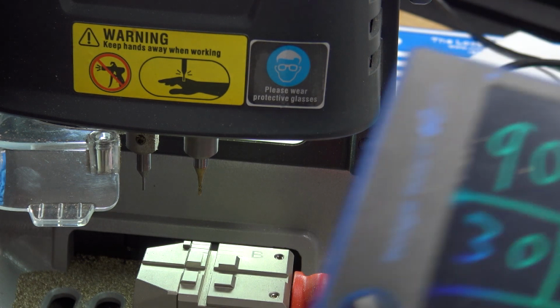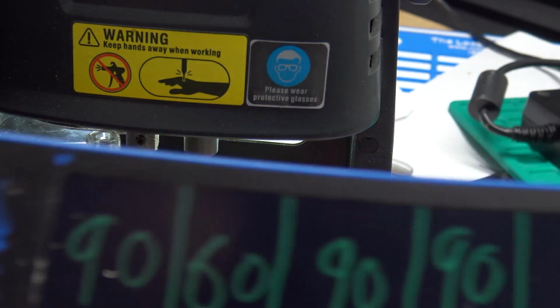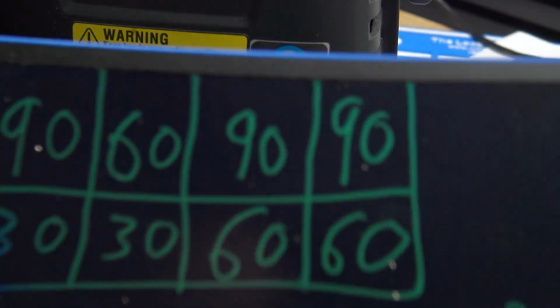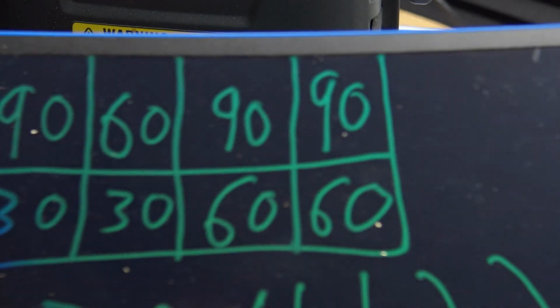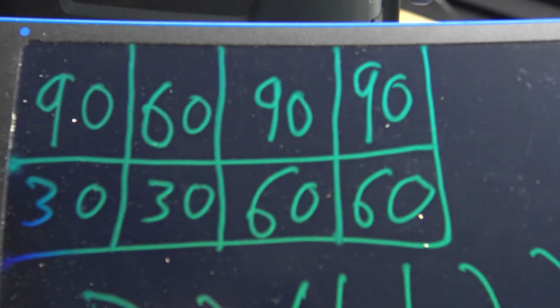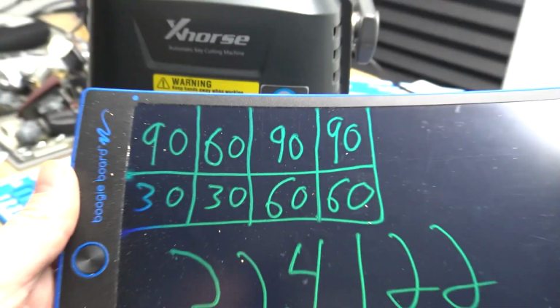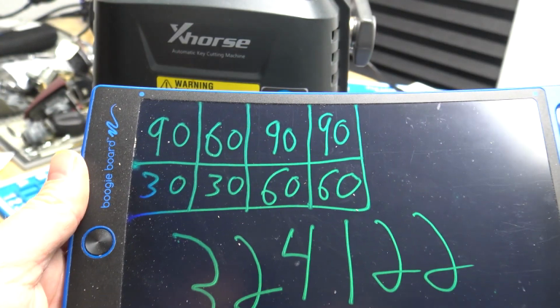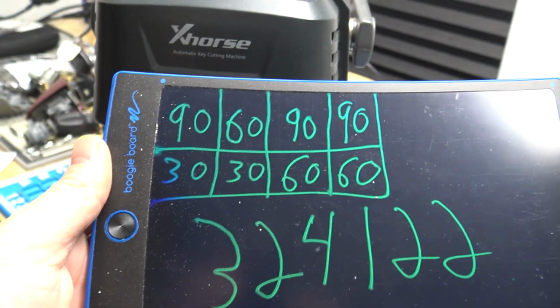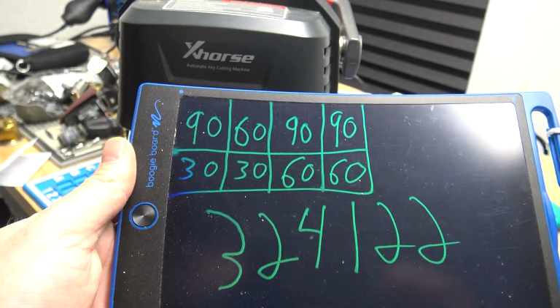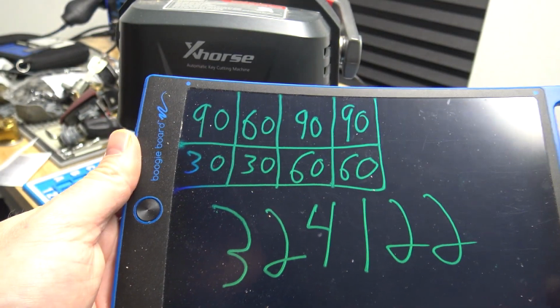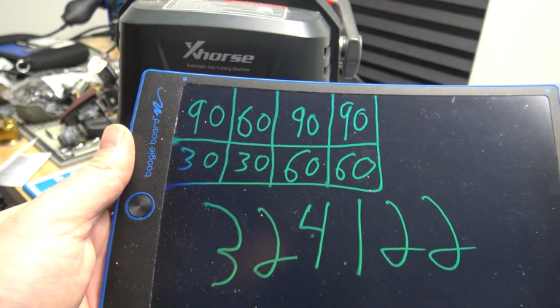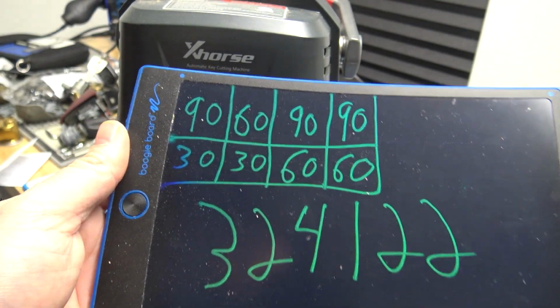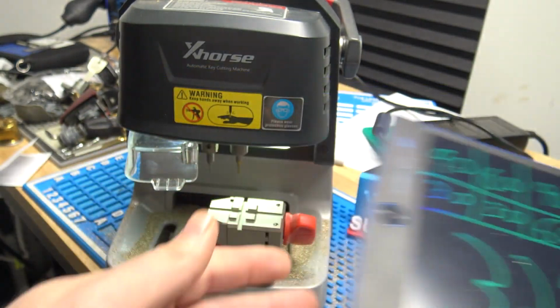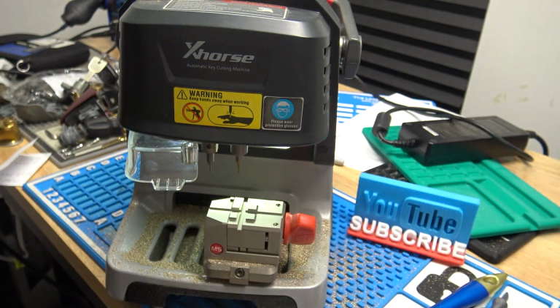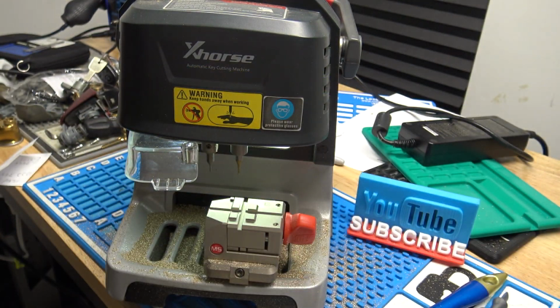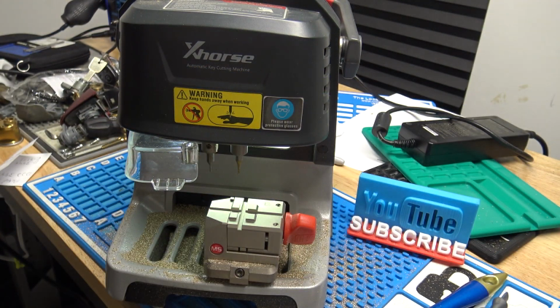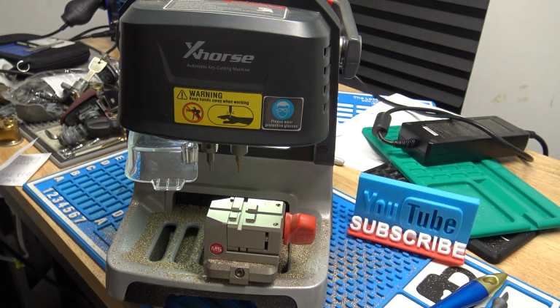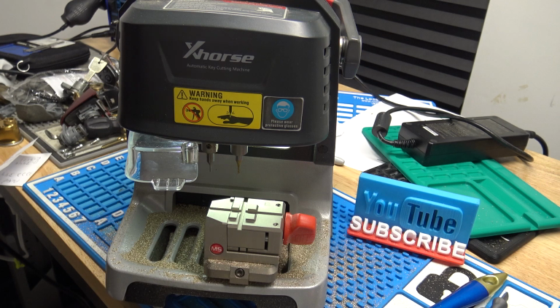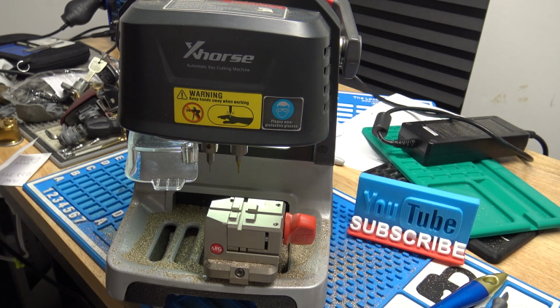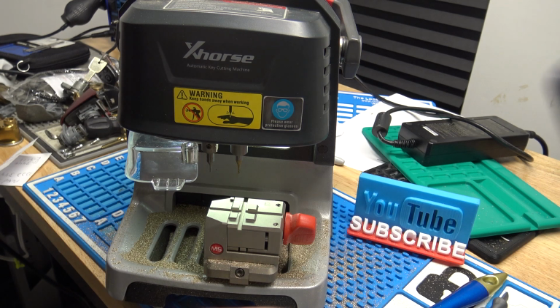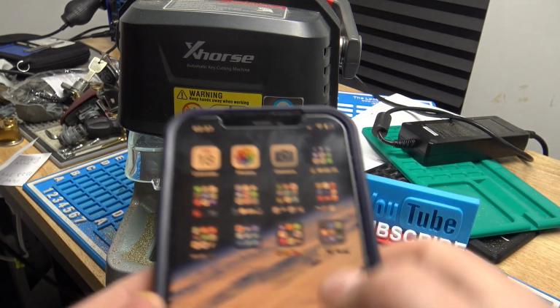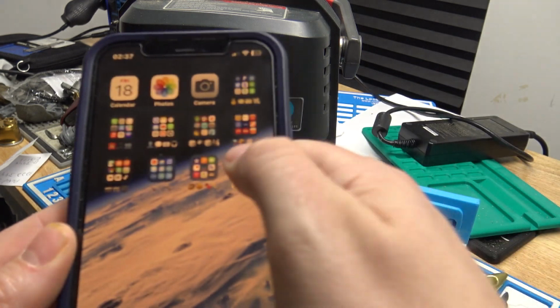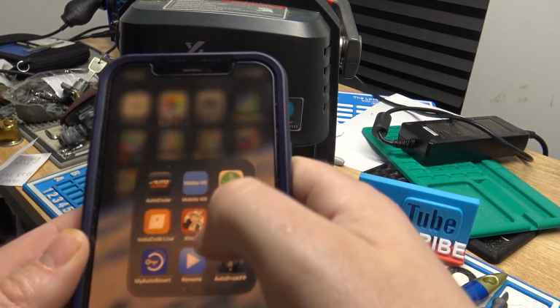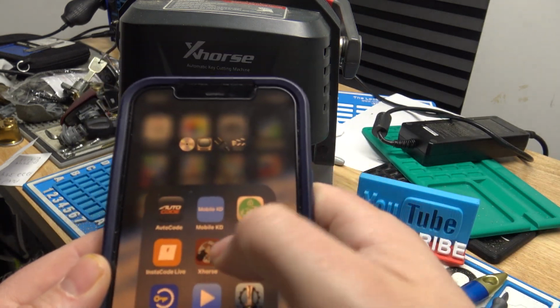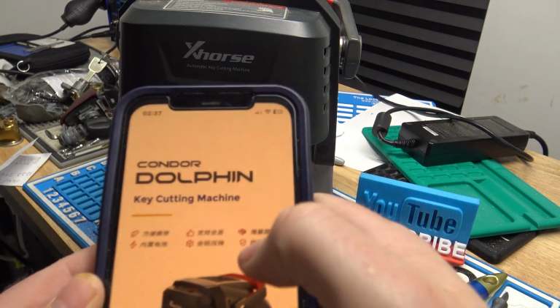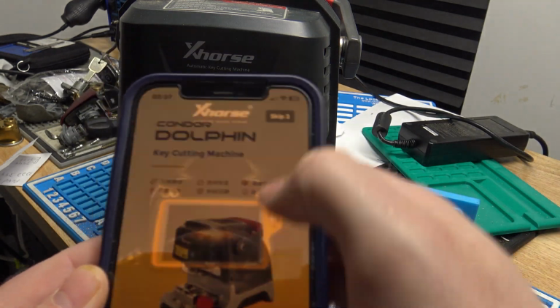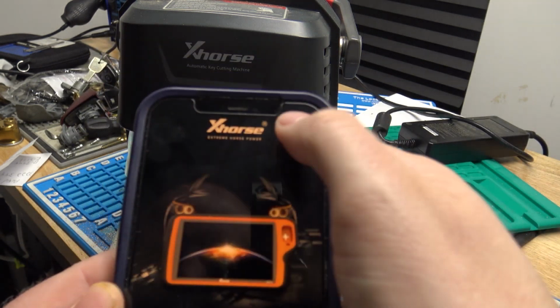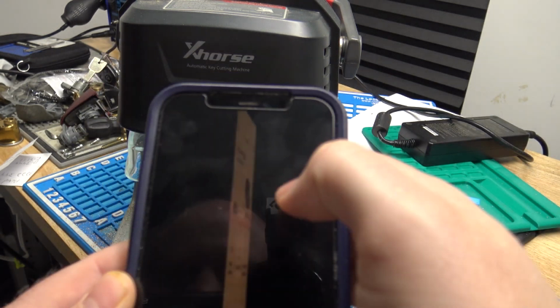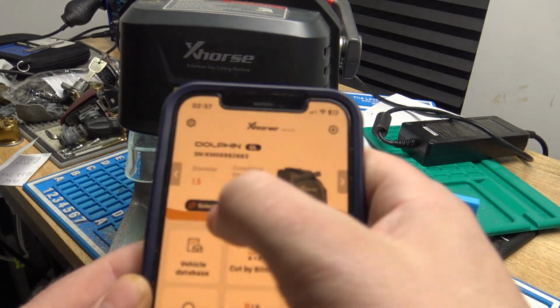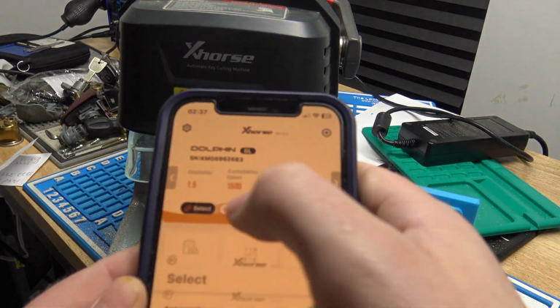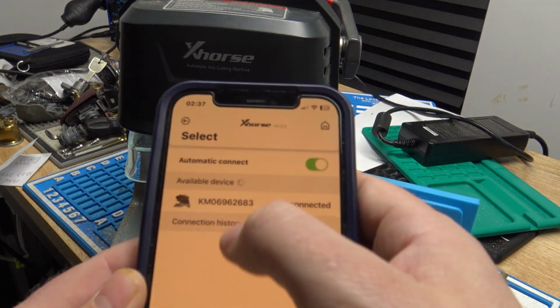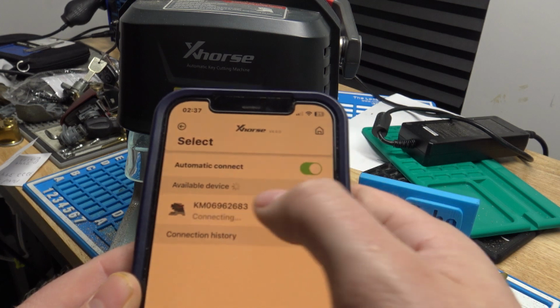In this Part 2, we're going to actually take the data we got from the Lishi, which is right here, and we're going to use it to actually cut a key. Since we've got our data from the Lishi, we're going to jump into the X-Horse app and connect to our machine.